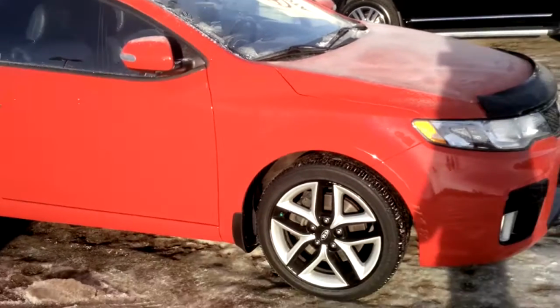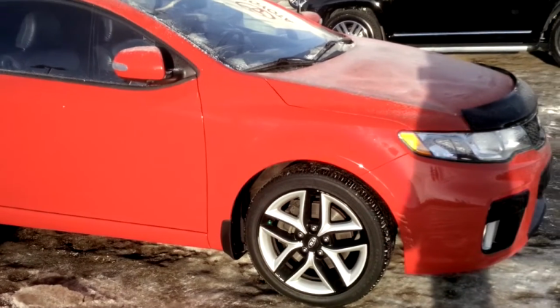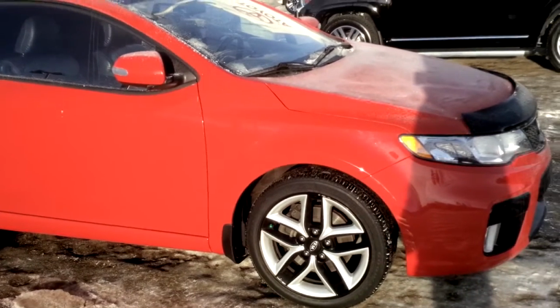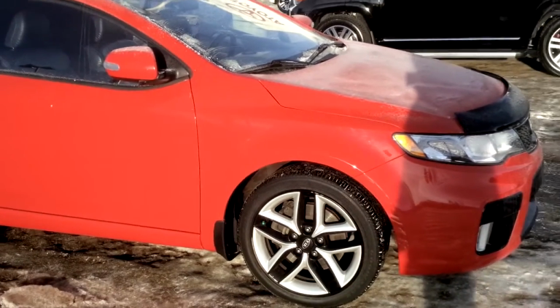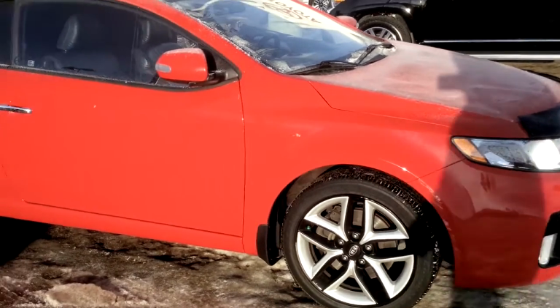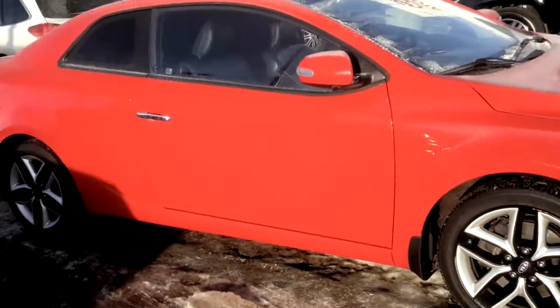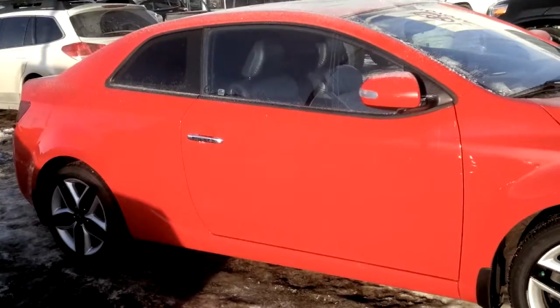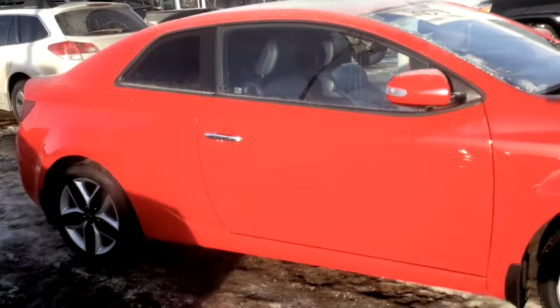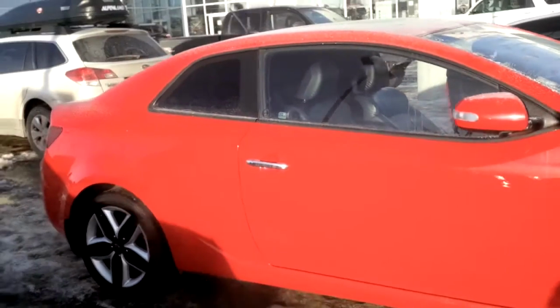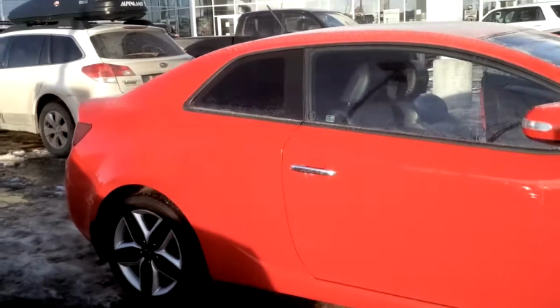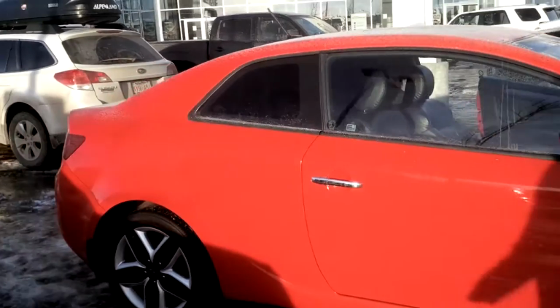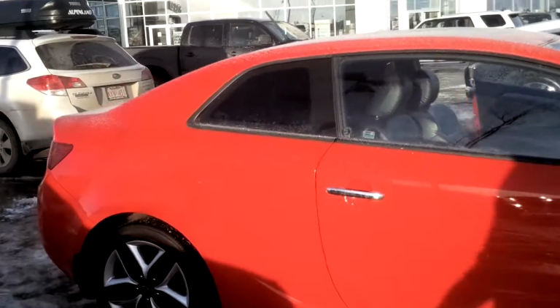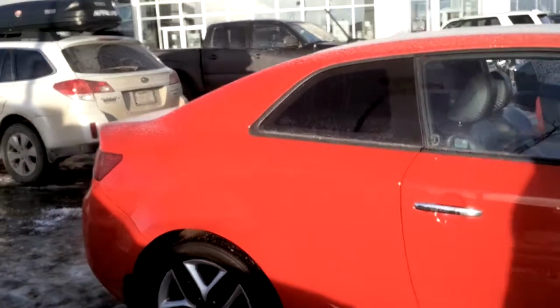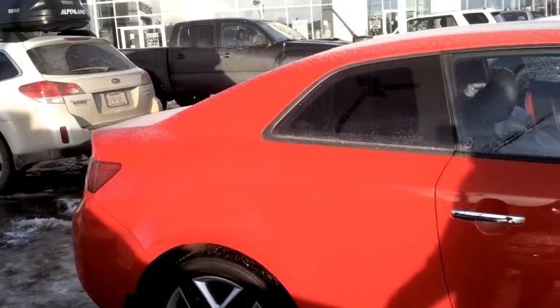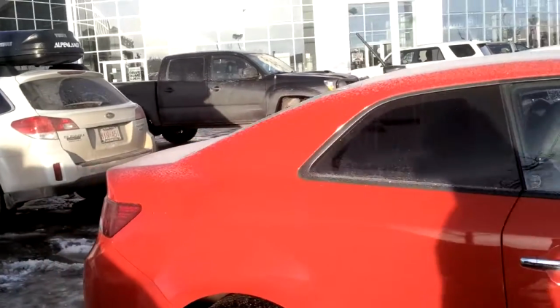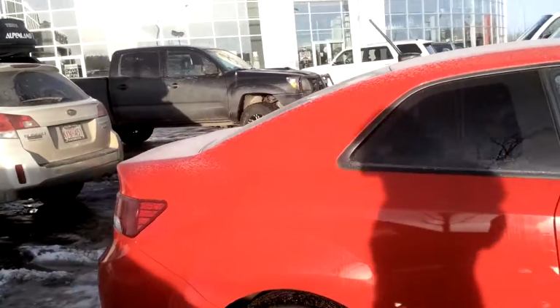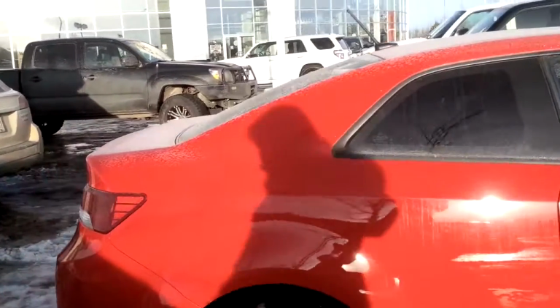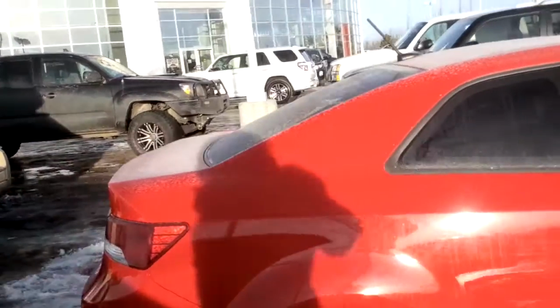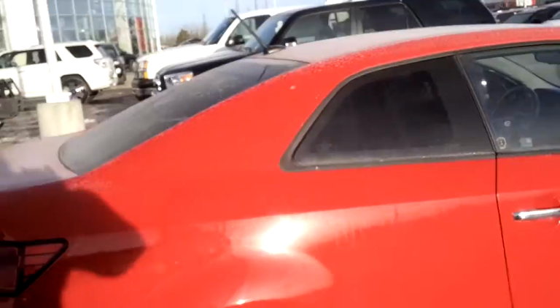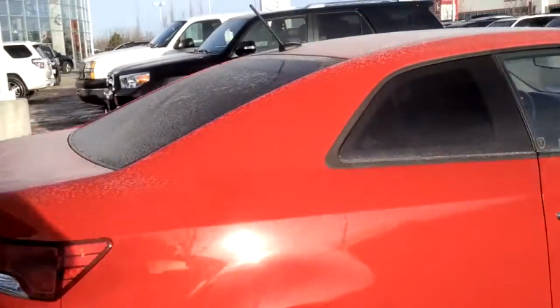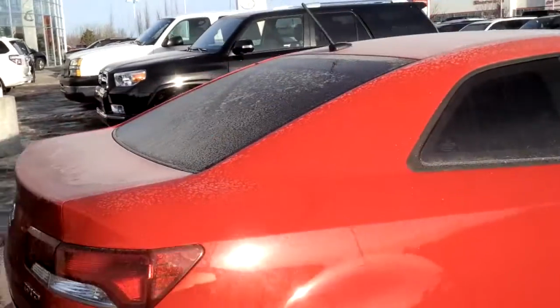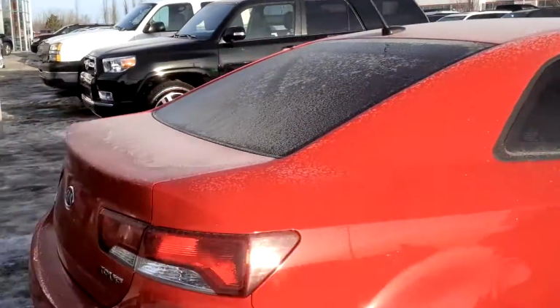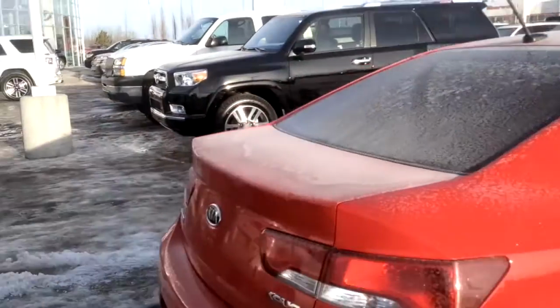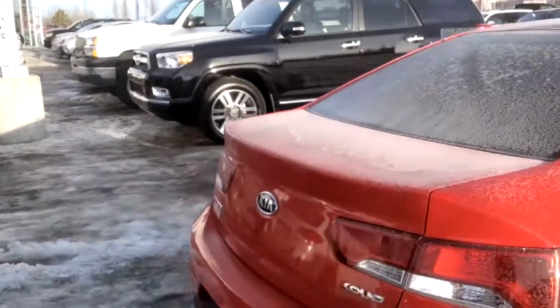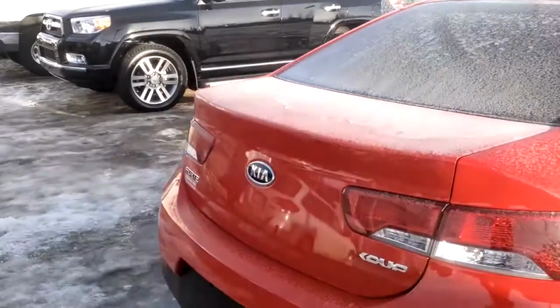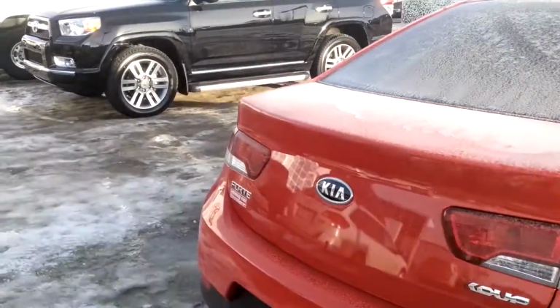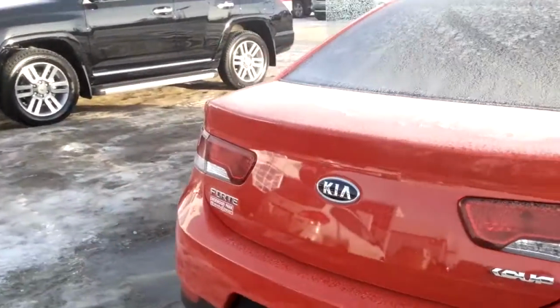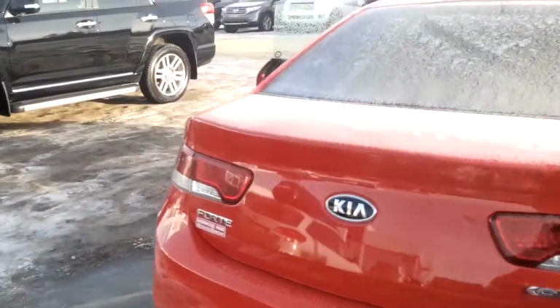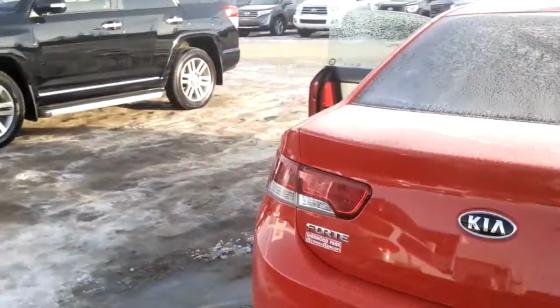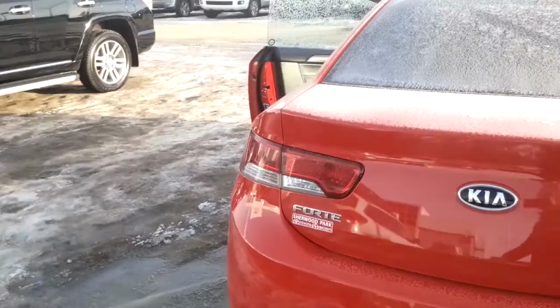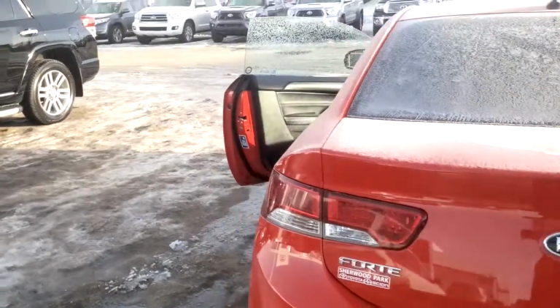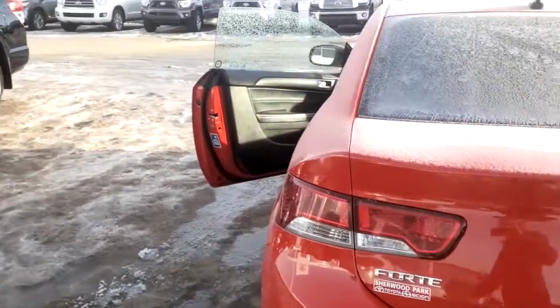I just want to show you the wheels are amazing. They look great with the red. Beautiful condition this vehicle is in. Of course it does come with the sunroof and as you know it is a manual transmission, so you certainly are going to have some fun driving this.